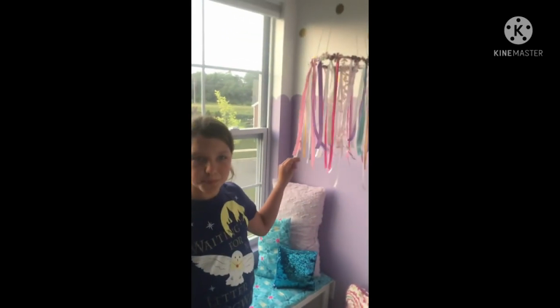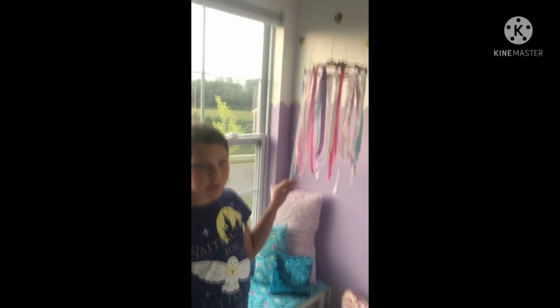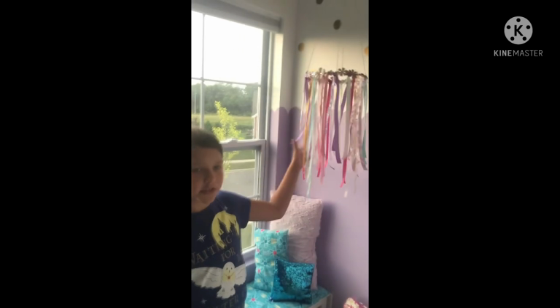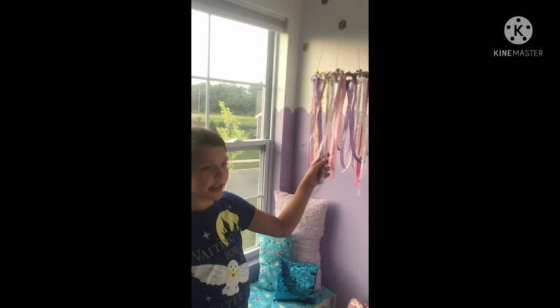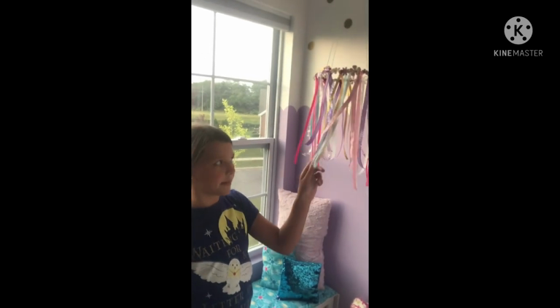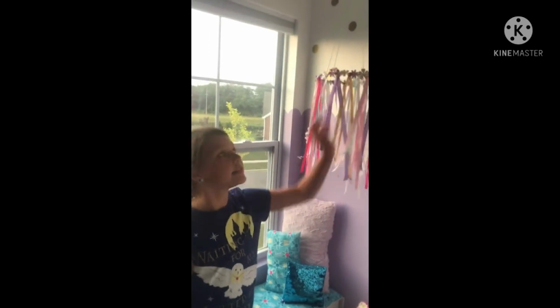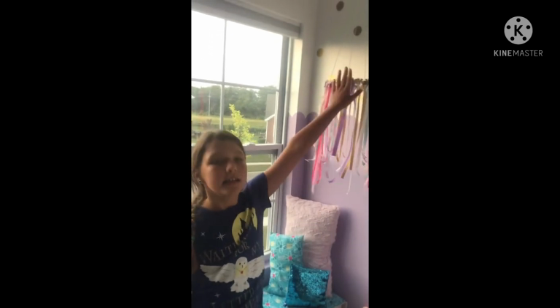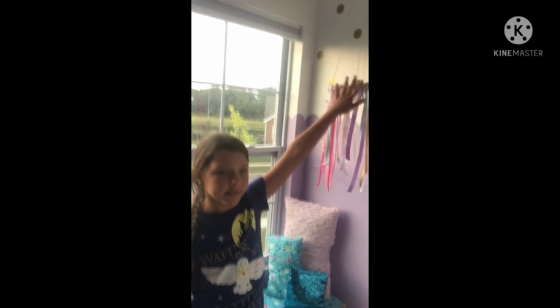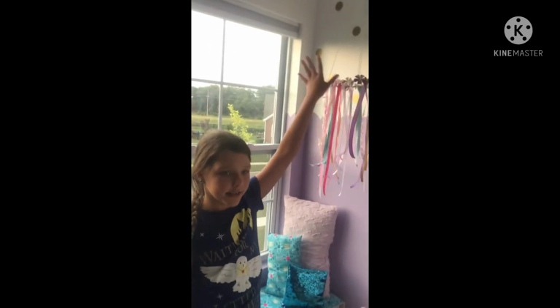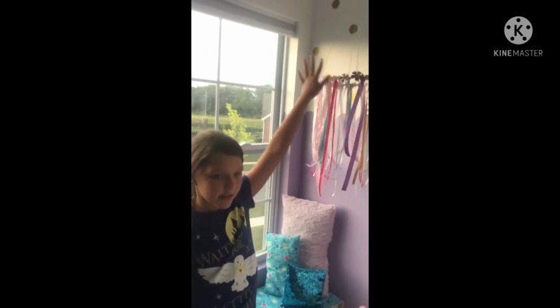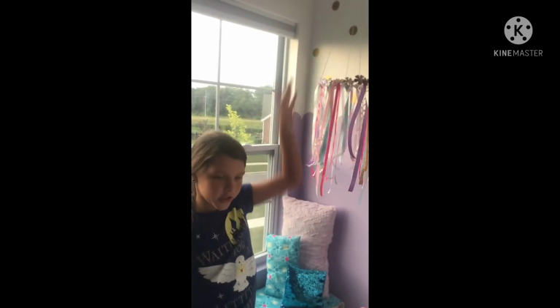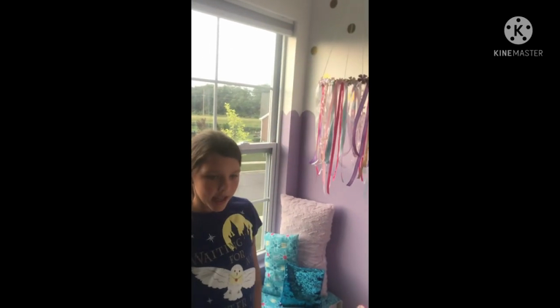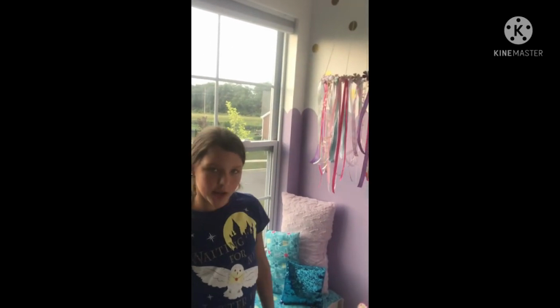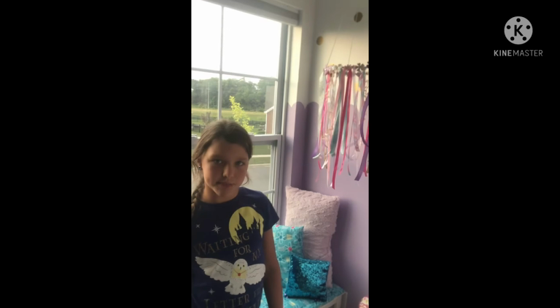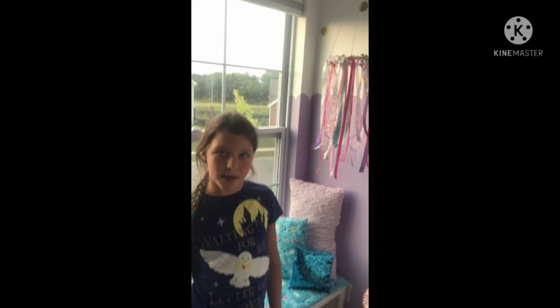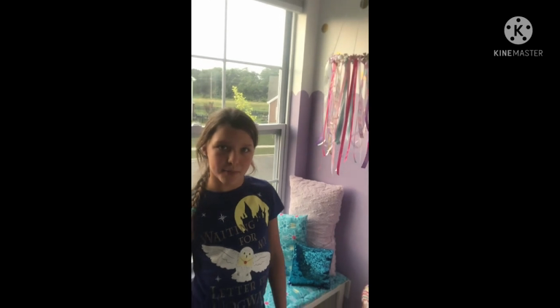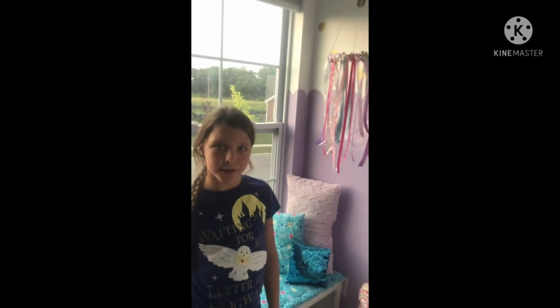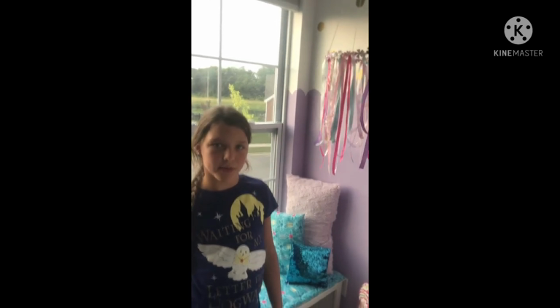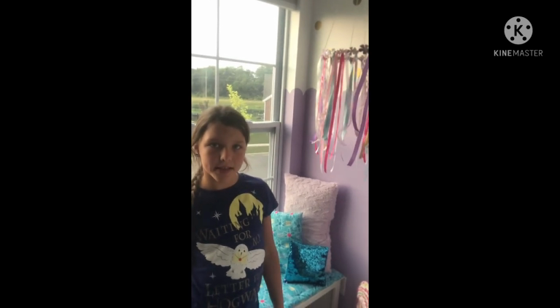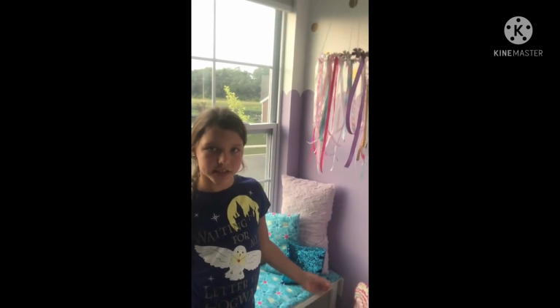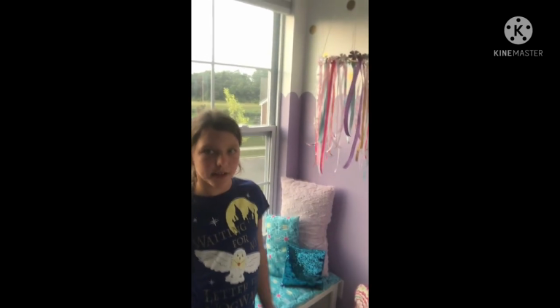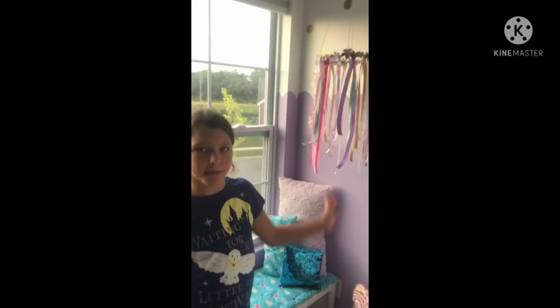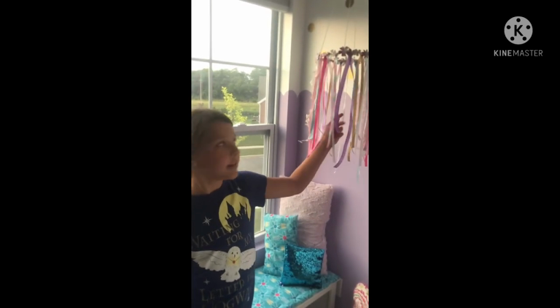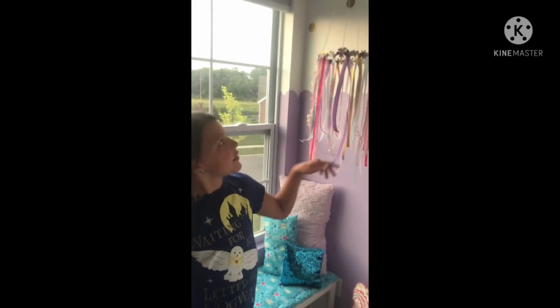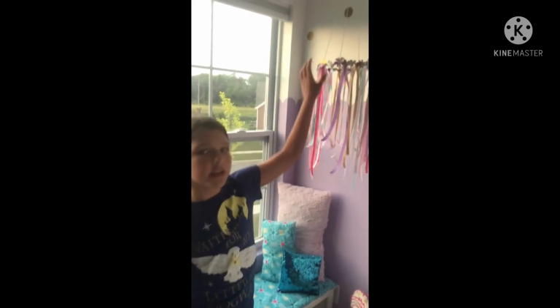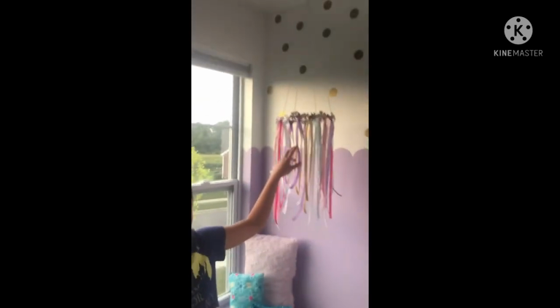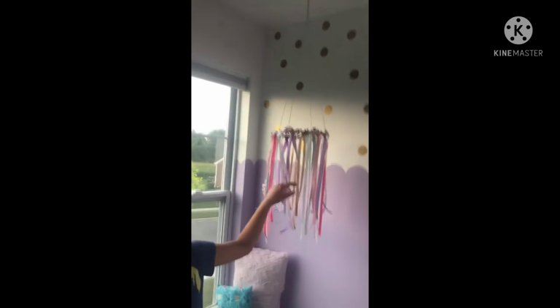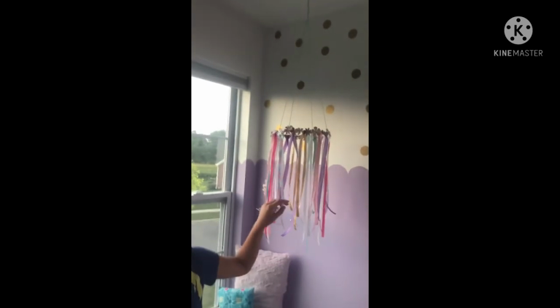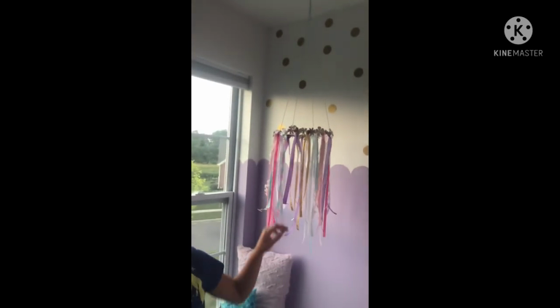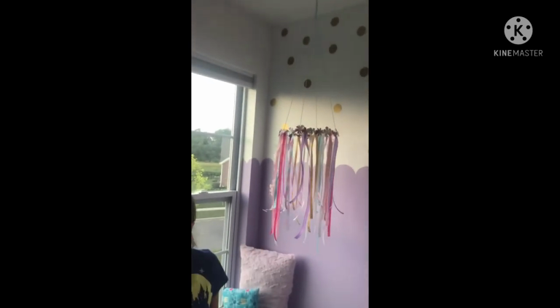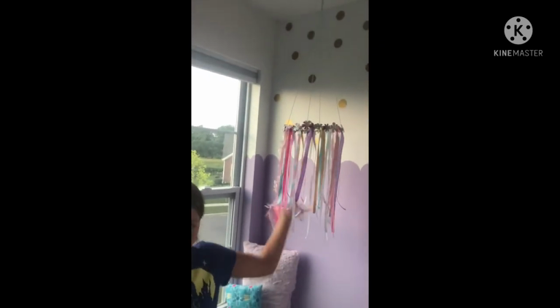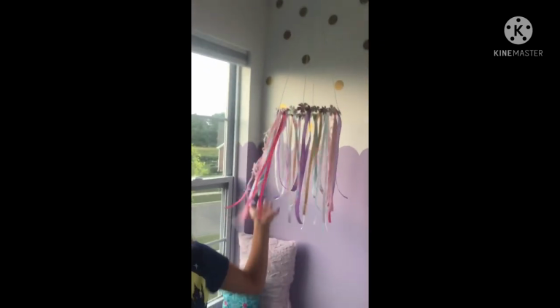We made this mobile today — we used just ribbons, a ring, flowers, and string. We got all the supplies from Hobby Lobby, so if you want to make it, just get it from Hobby Lobby, tie the strings on, hot glue the flowers on, and there you go.